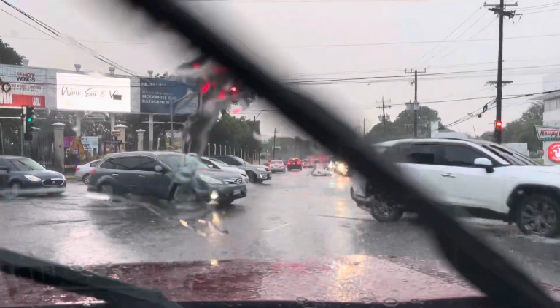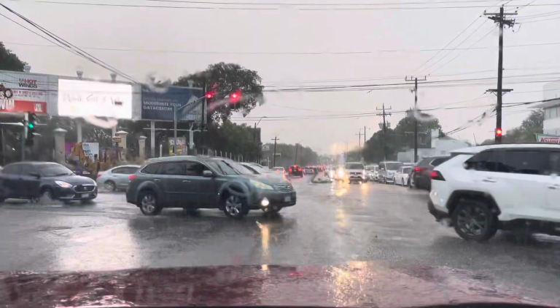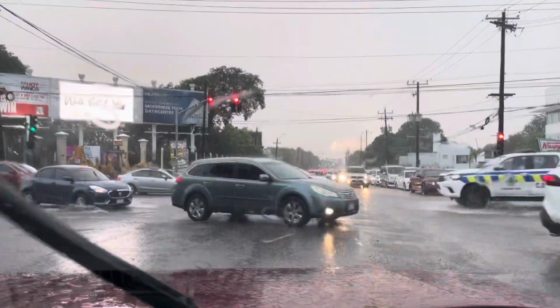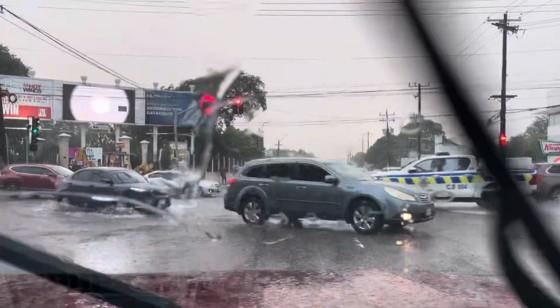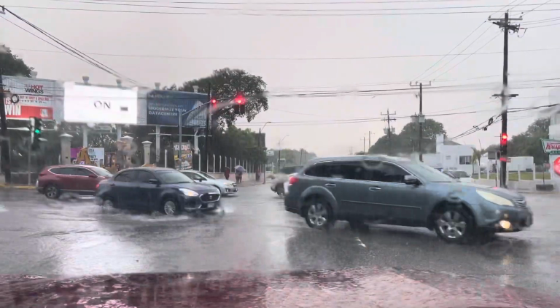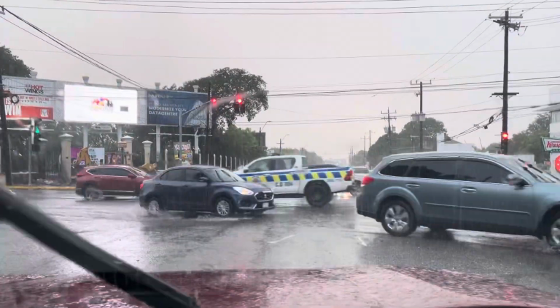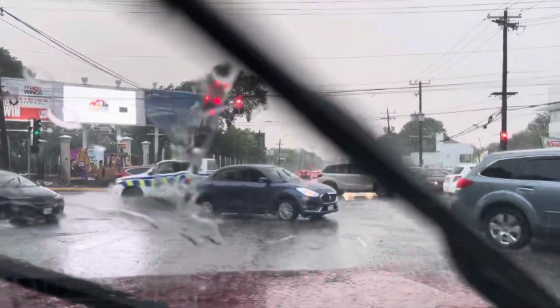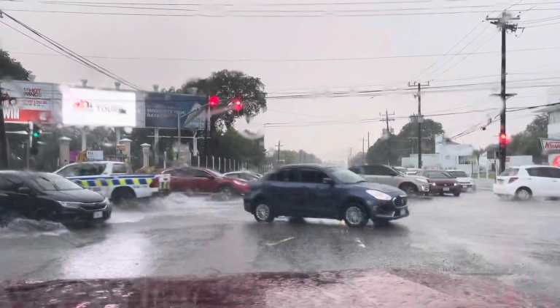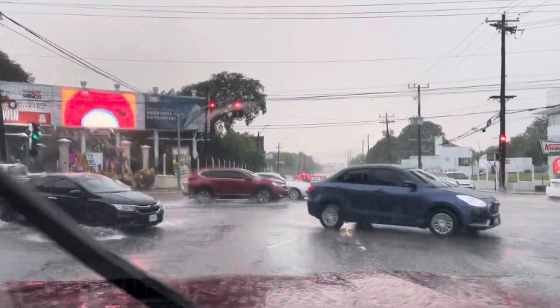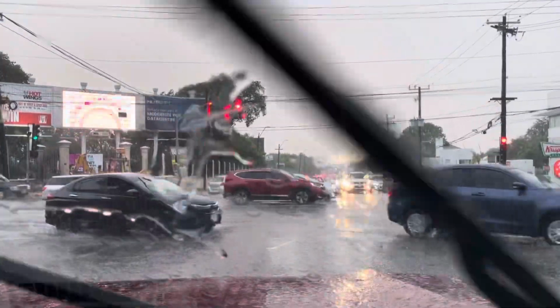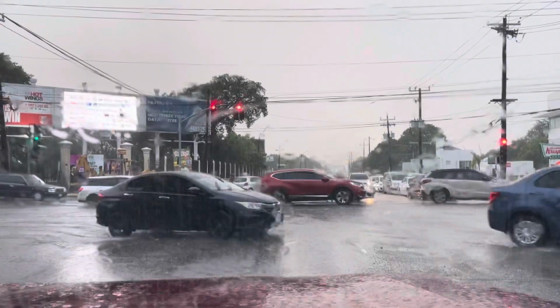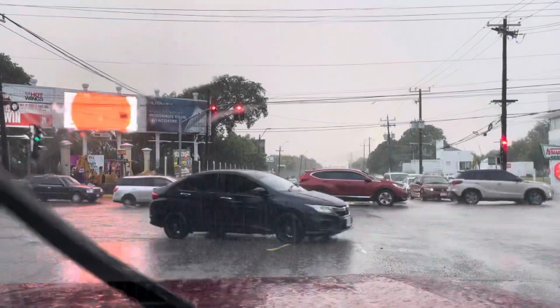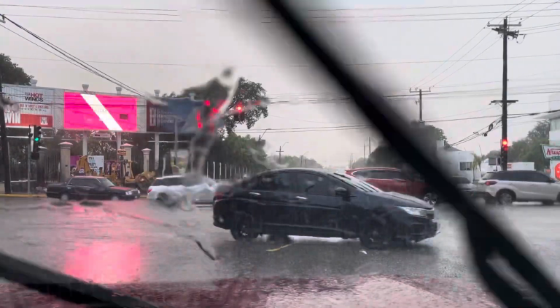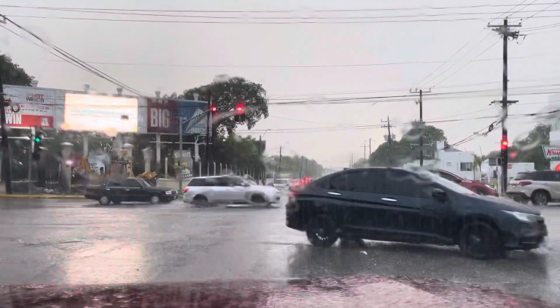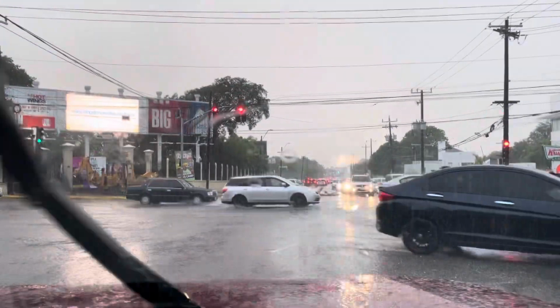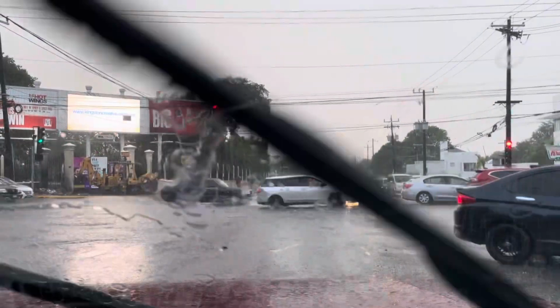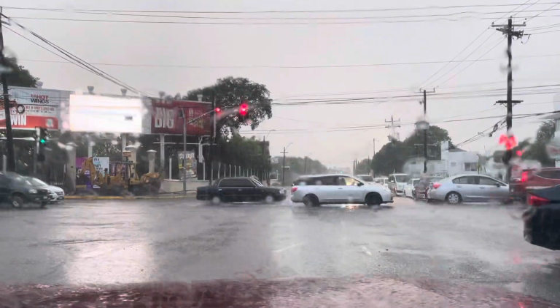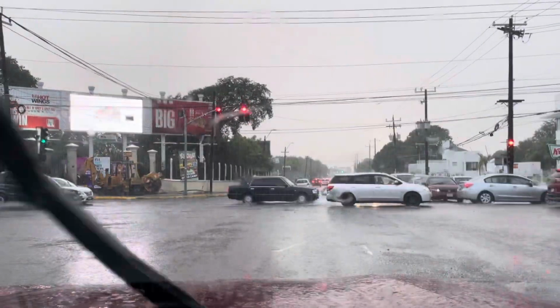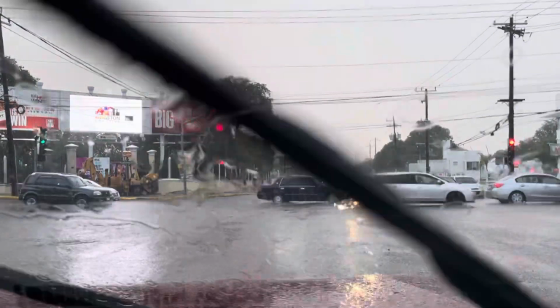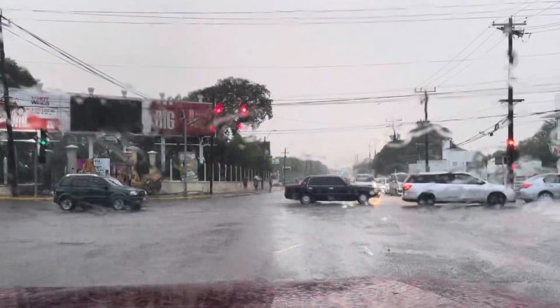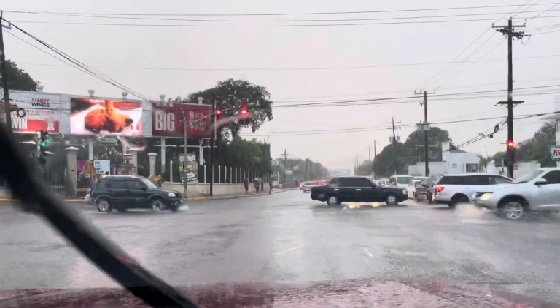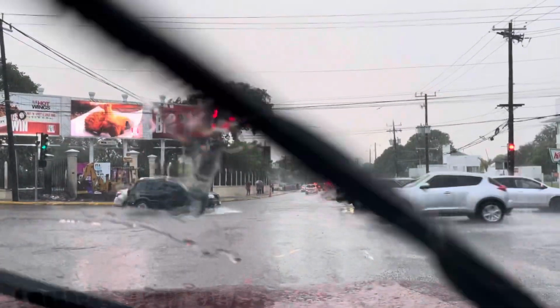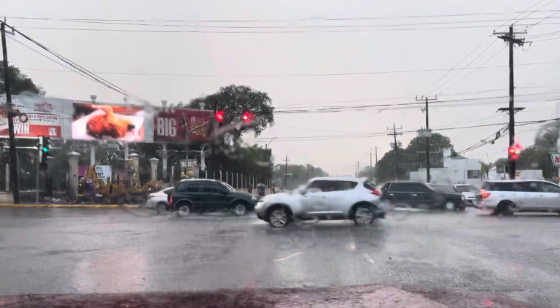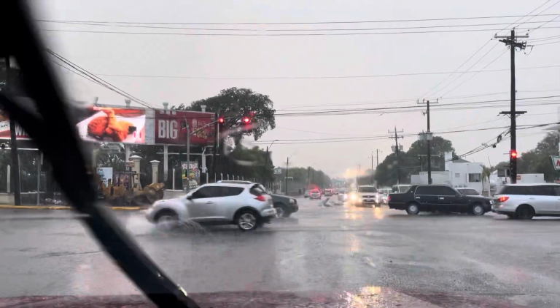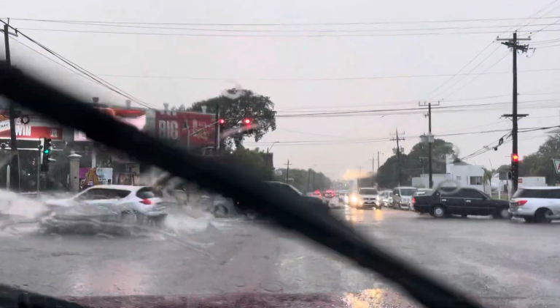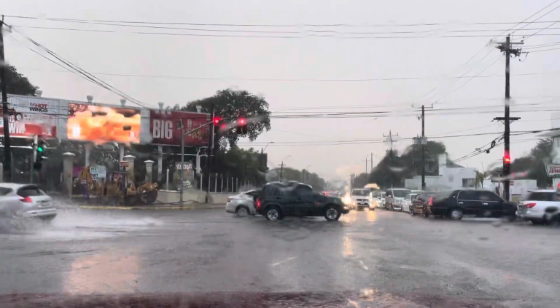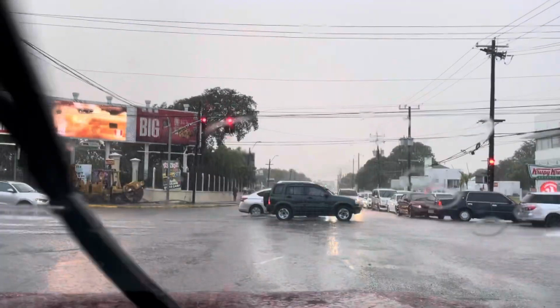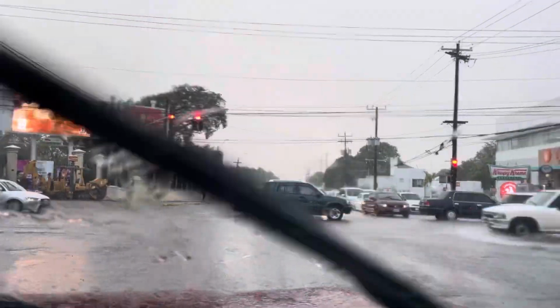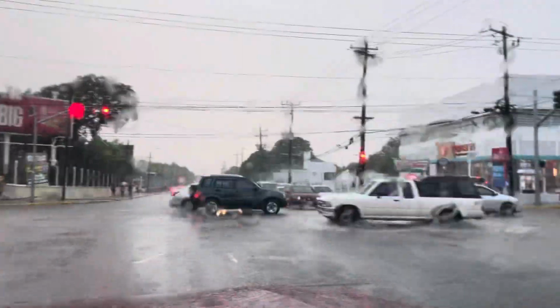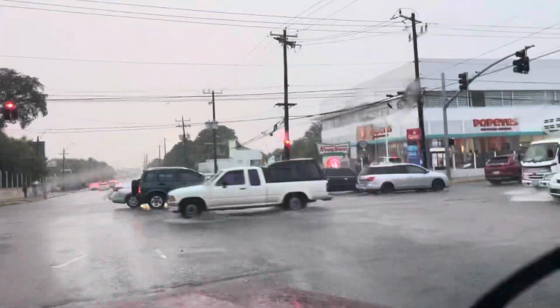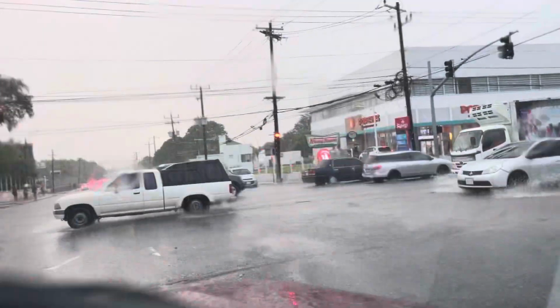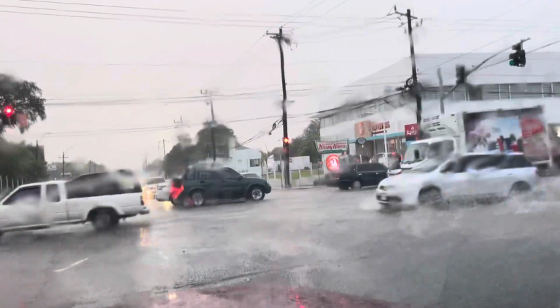I'm showing you guys what it looks like when the rain is falling in Jamaica. This is in Kingston, so wherever in the world you are, I am showing you Kingston. If you look over there, they have a papaya tree over there.